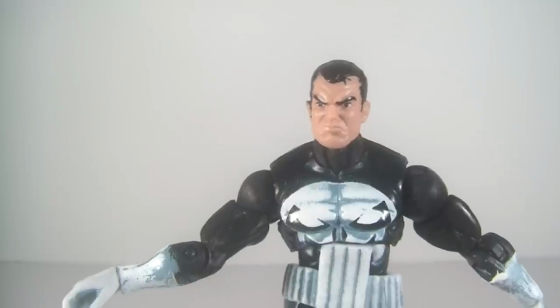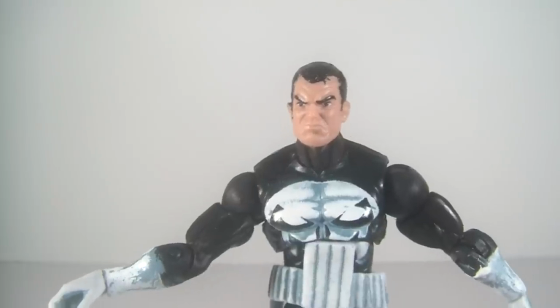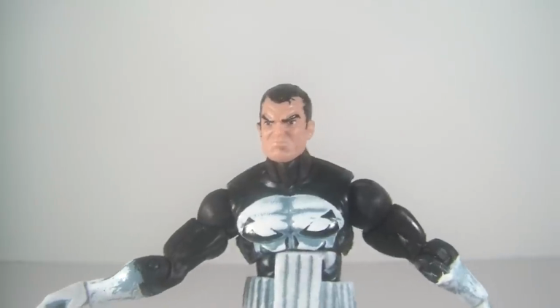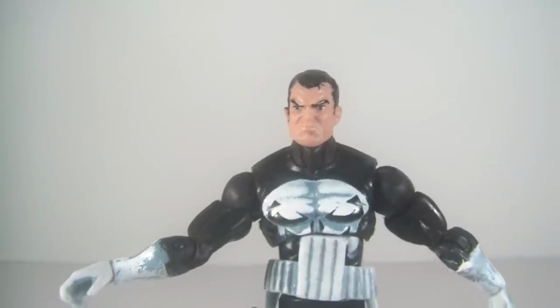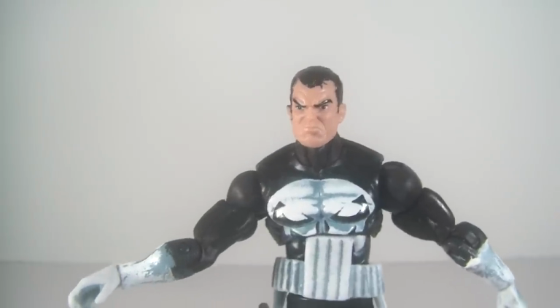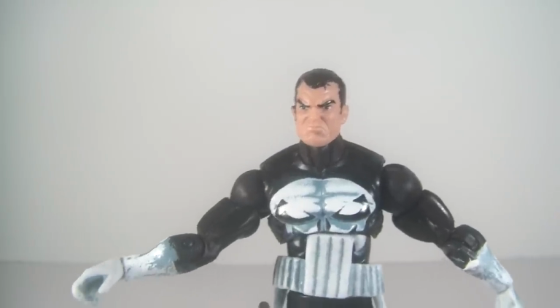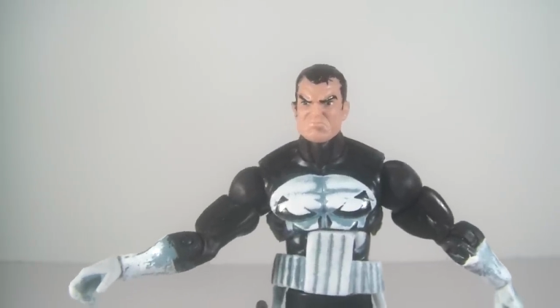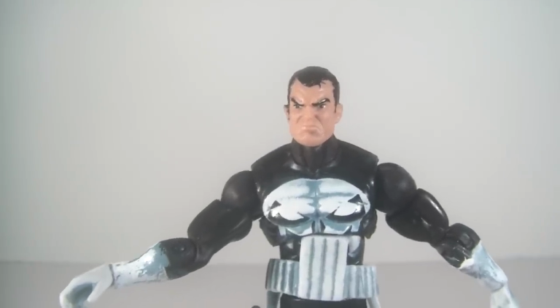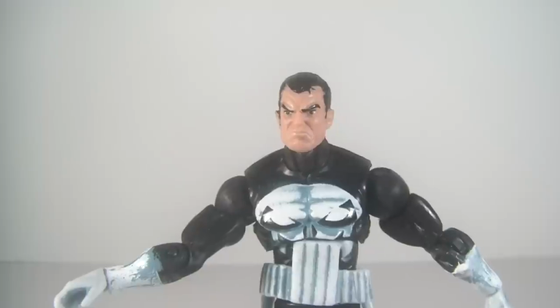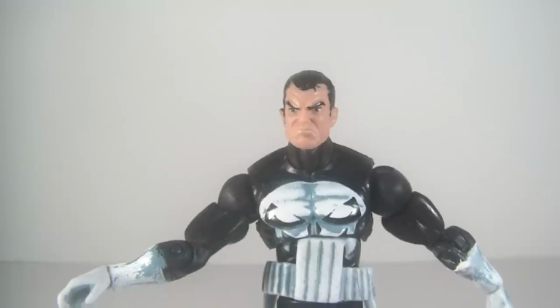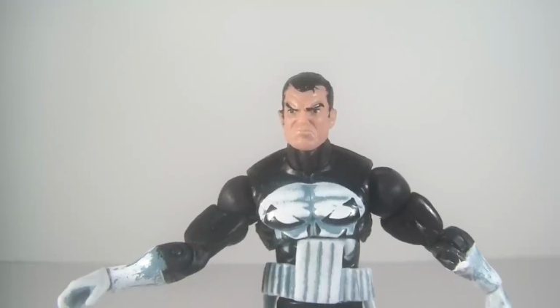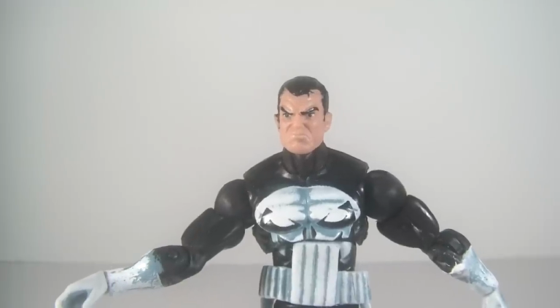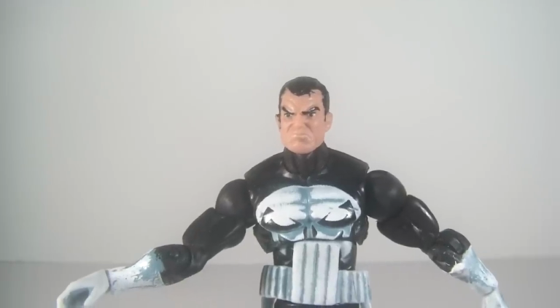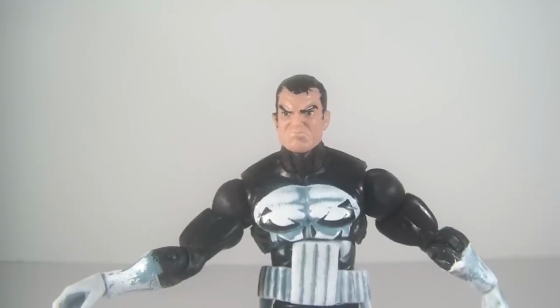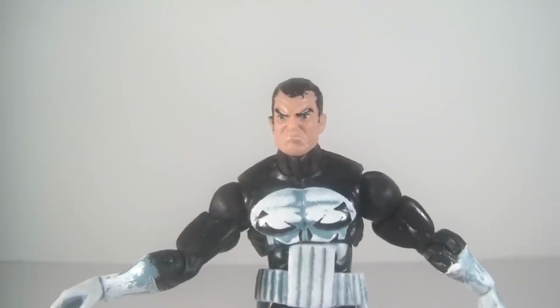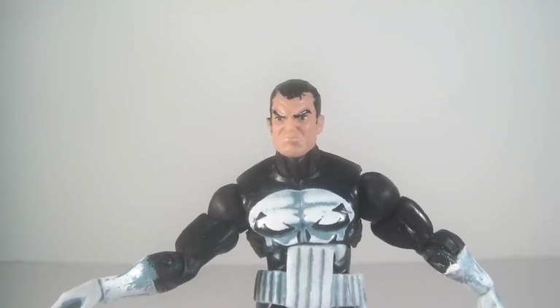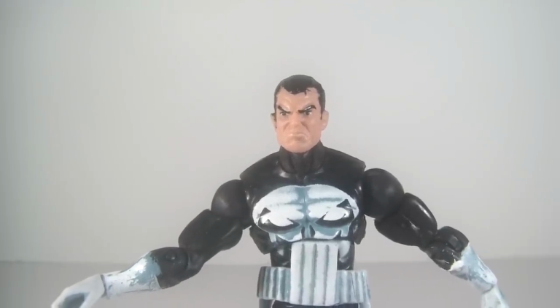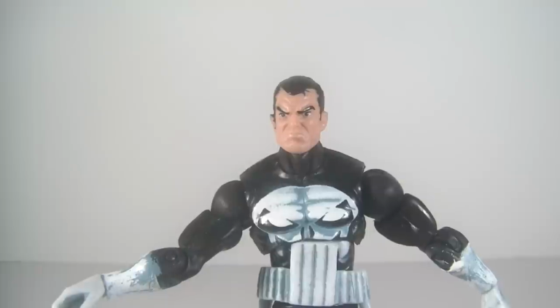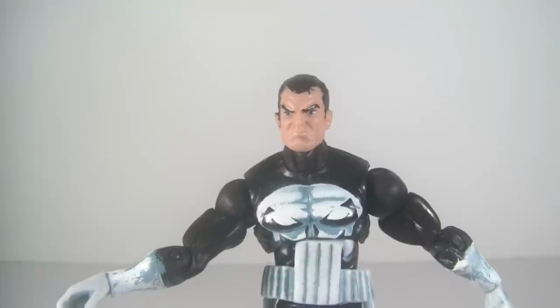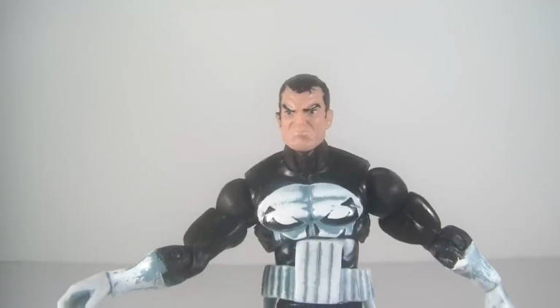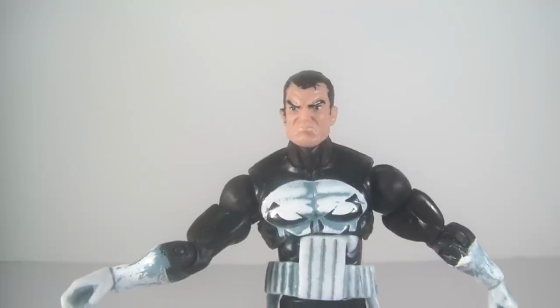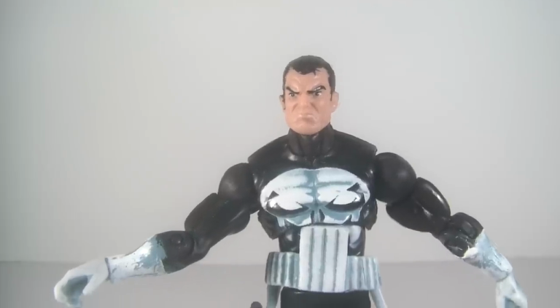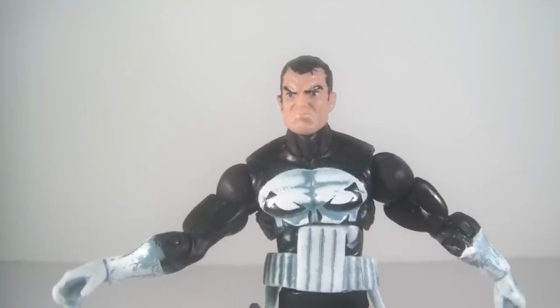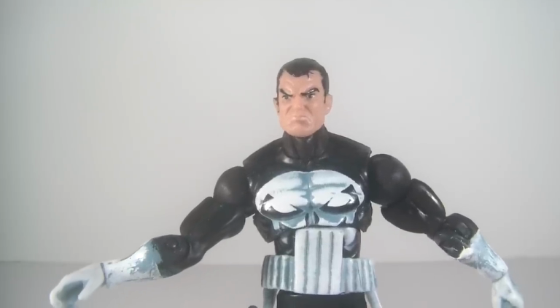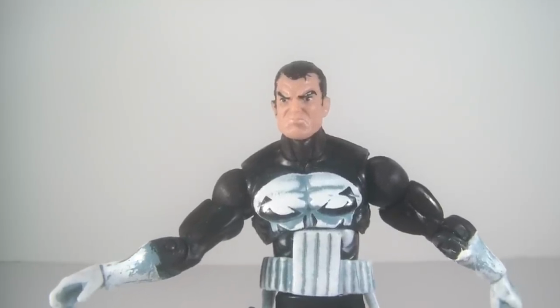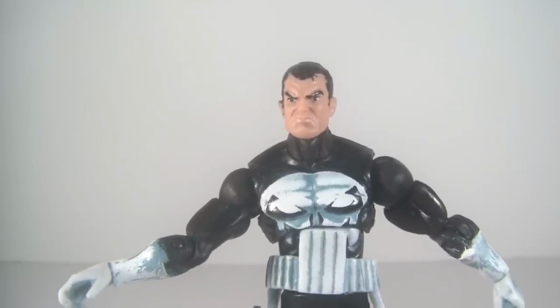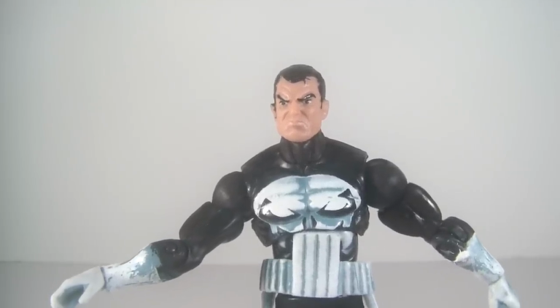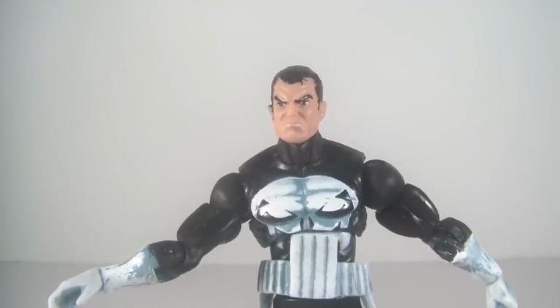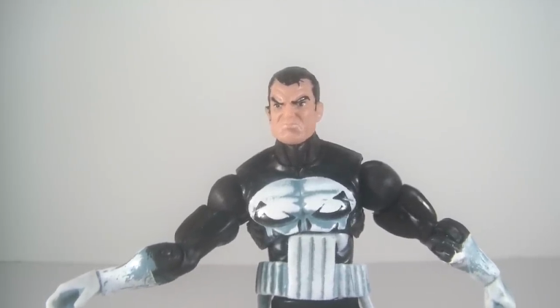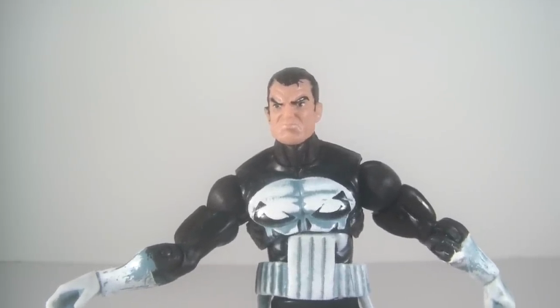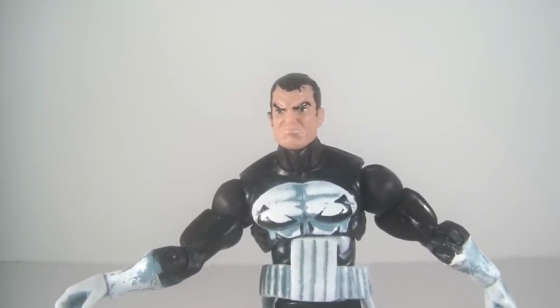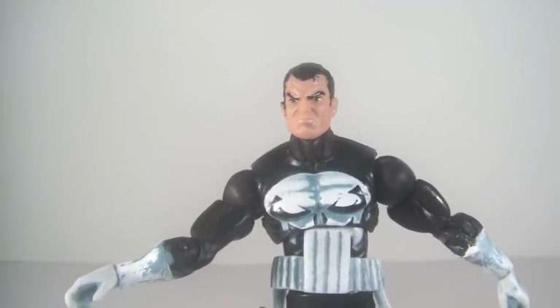Highly recommend the Punisher. I think this is the definitive version of the Punisher out of all the ones released from Marvel Universe. Definite pick-up if you can find him. Until next time, I'll see you guys later.